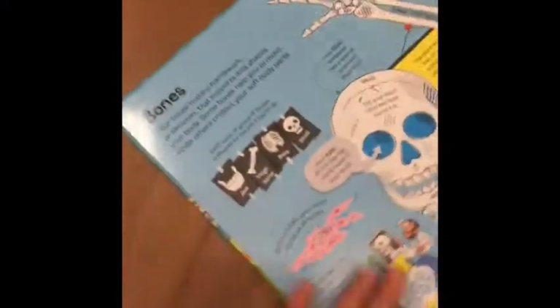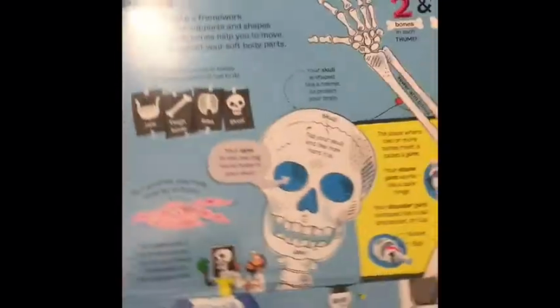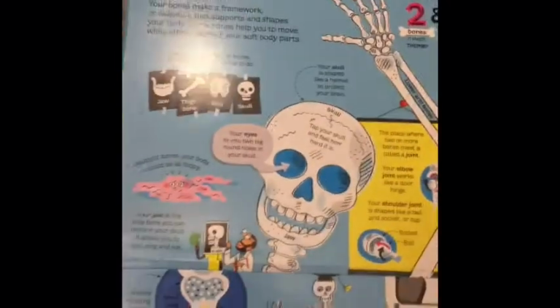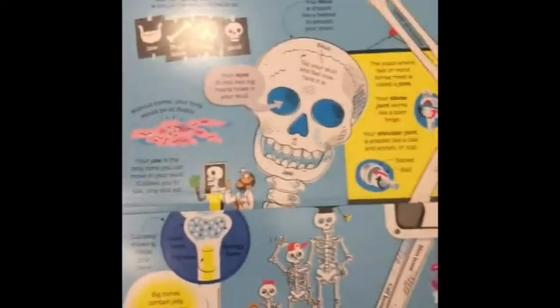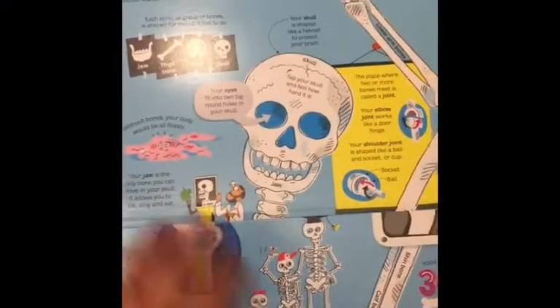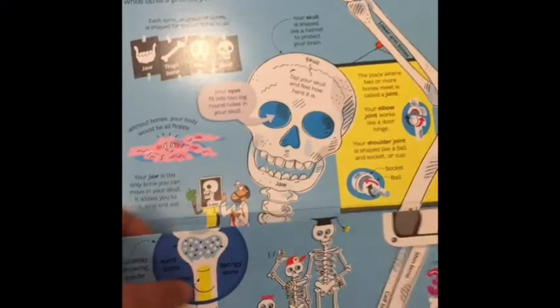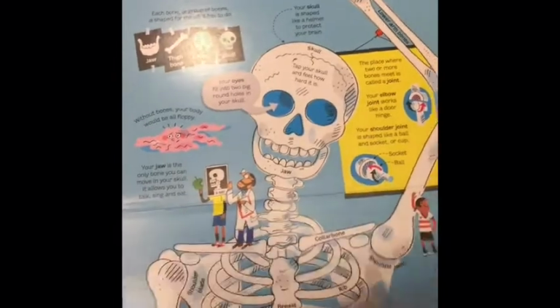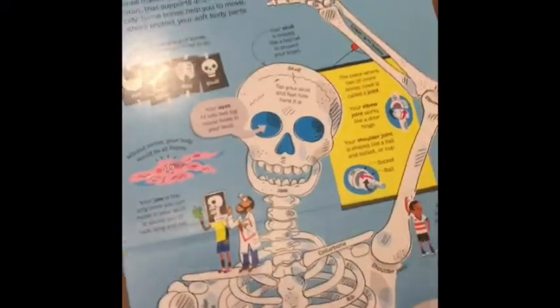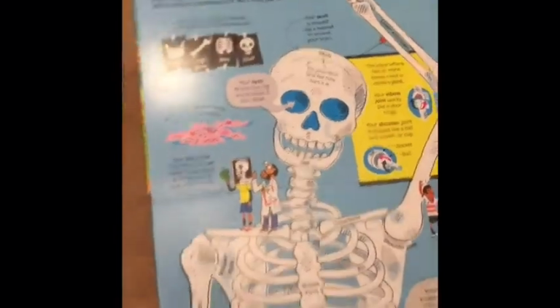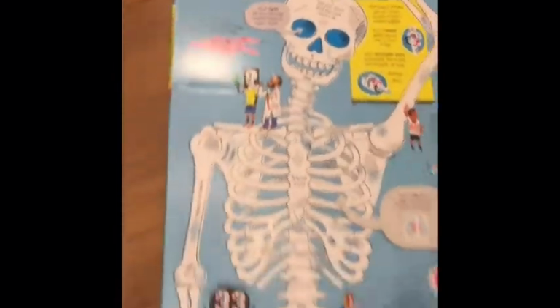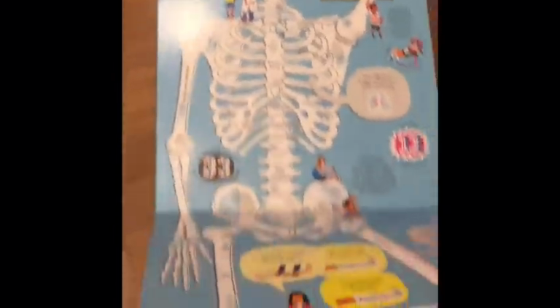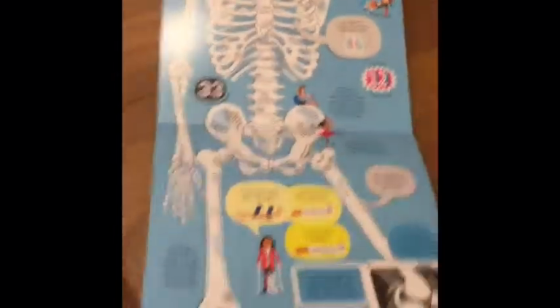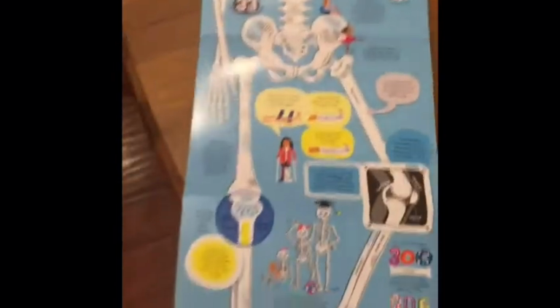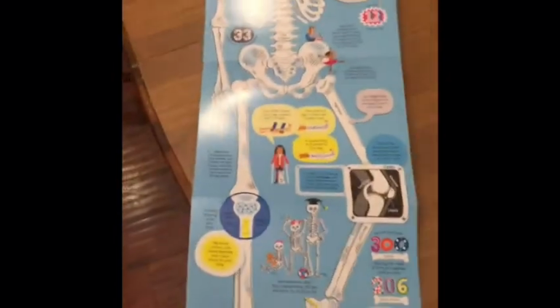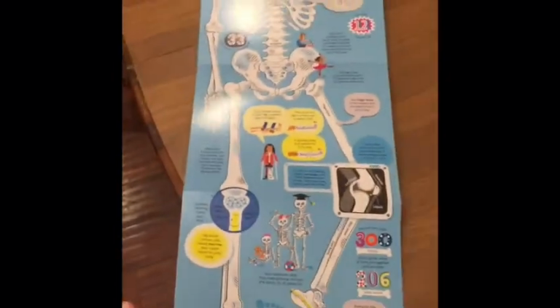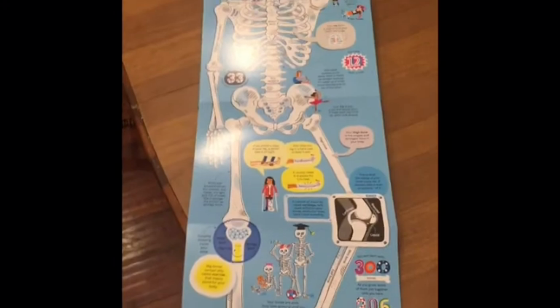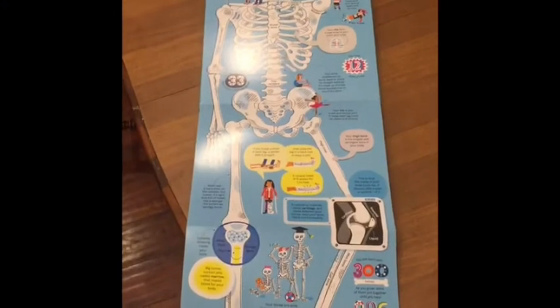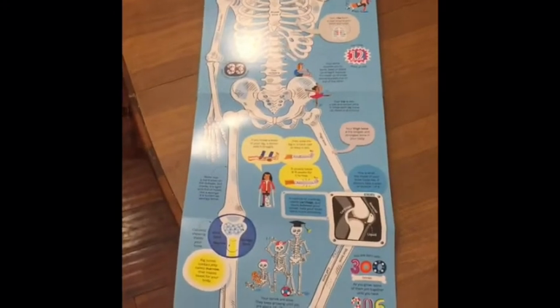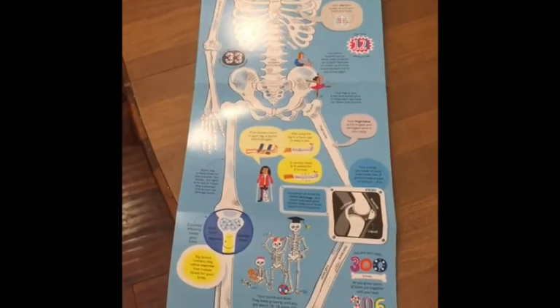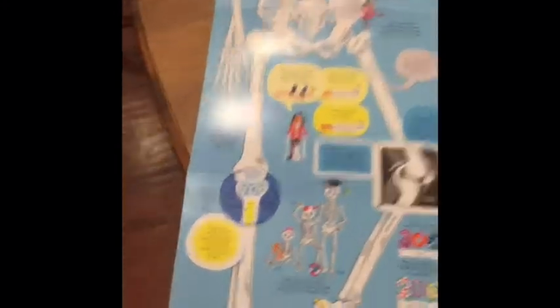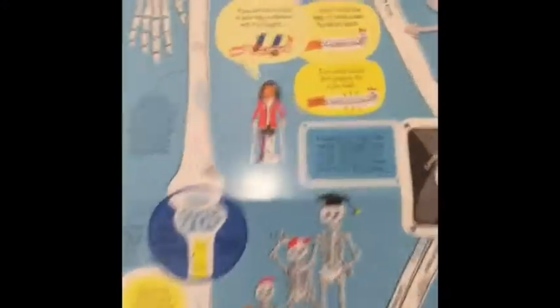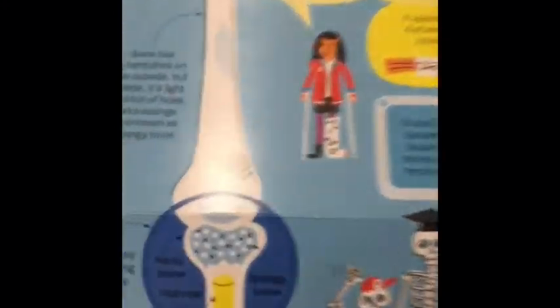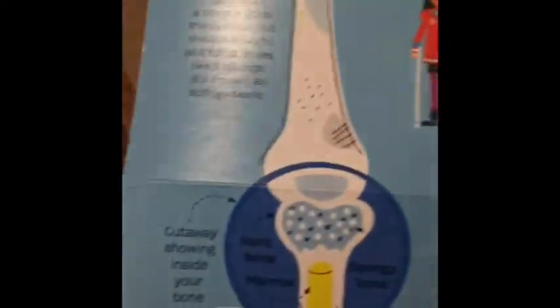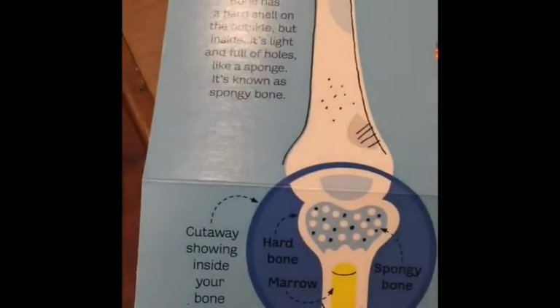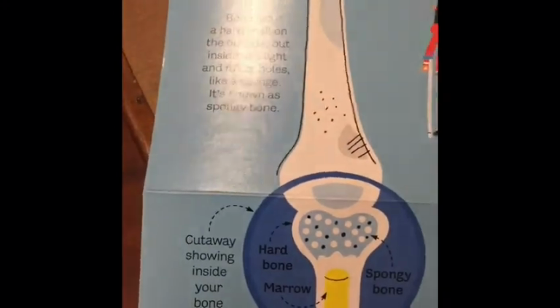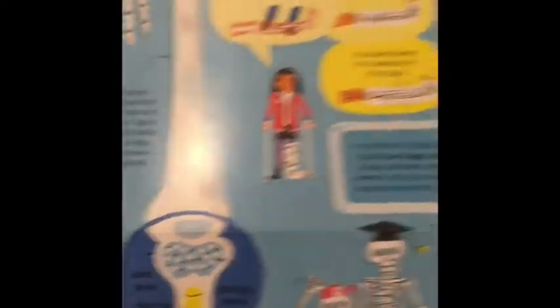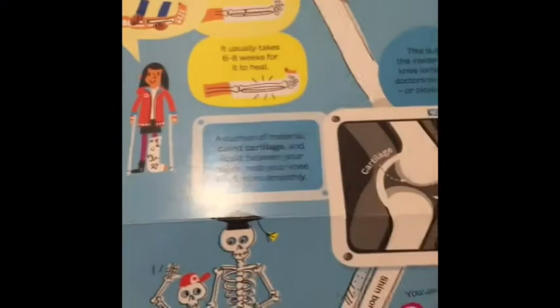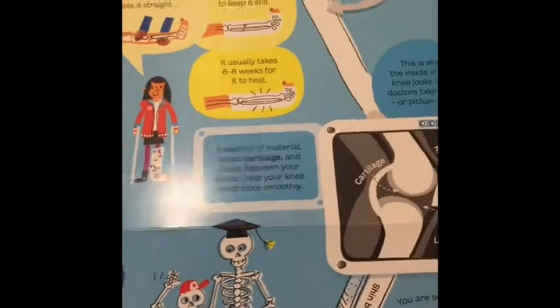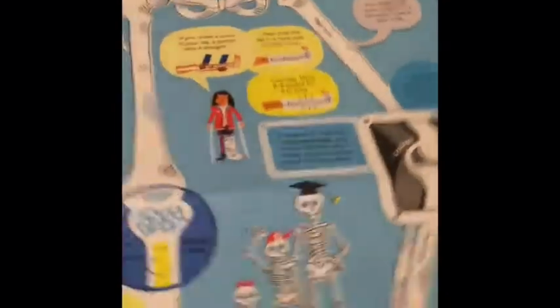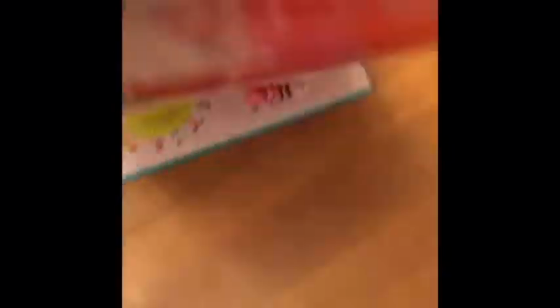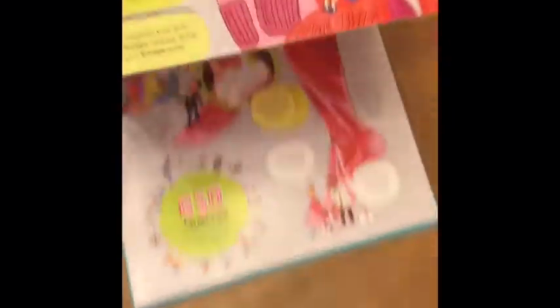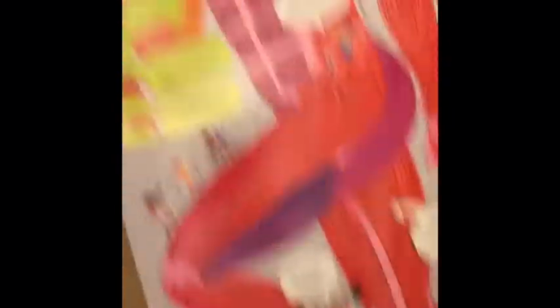On the second page we get to the bones, and this is one of our first giant fold-out pages. It folds out and you can just see how really big it gets — all the interesting facts about your bones.